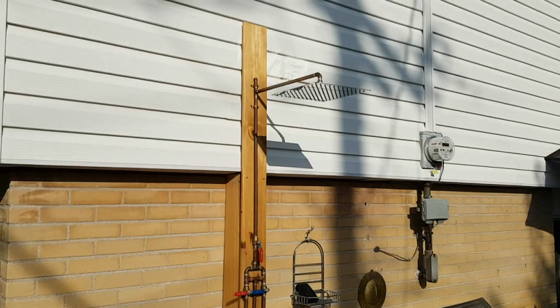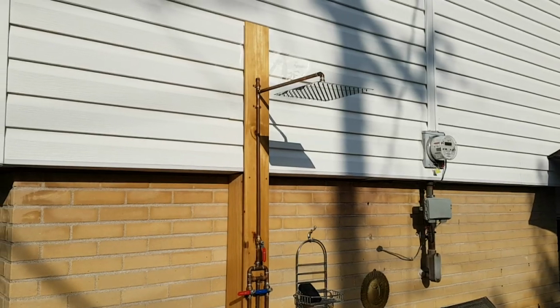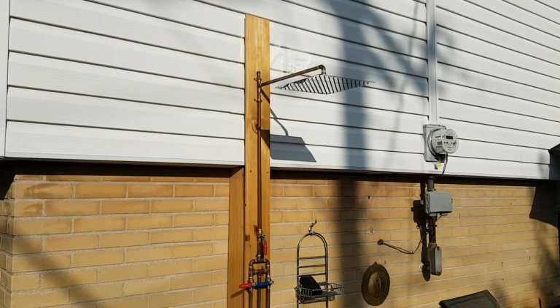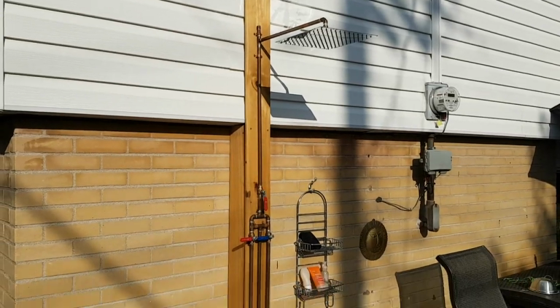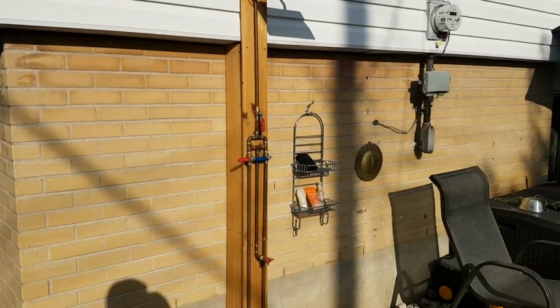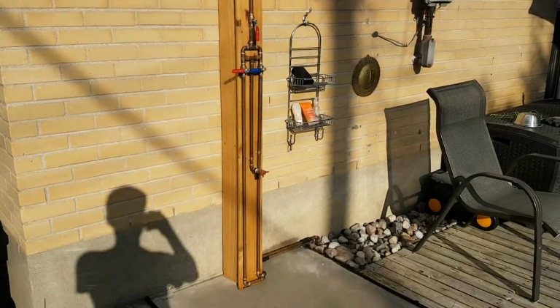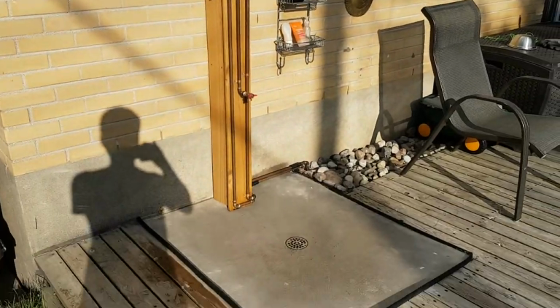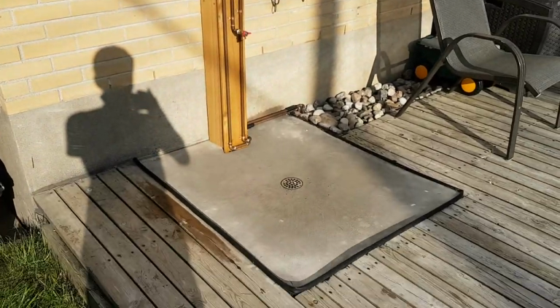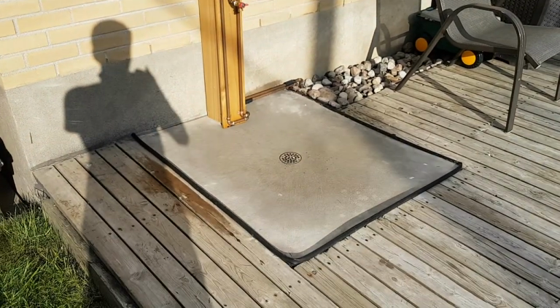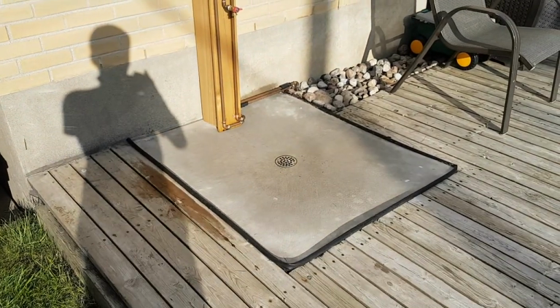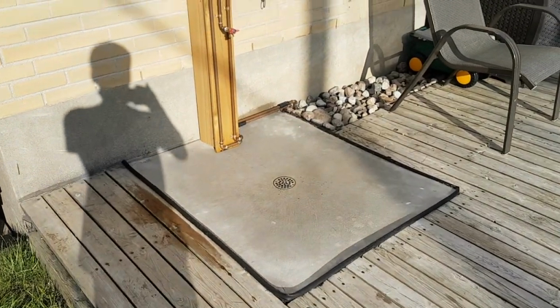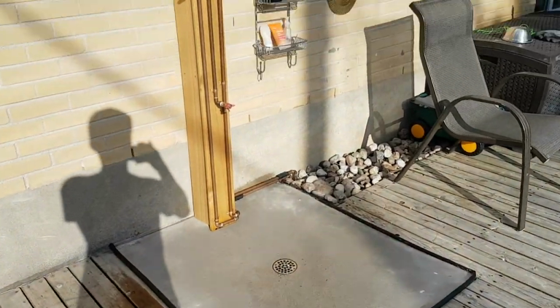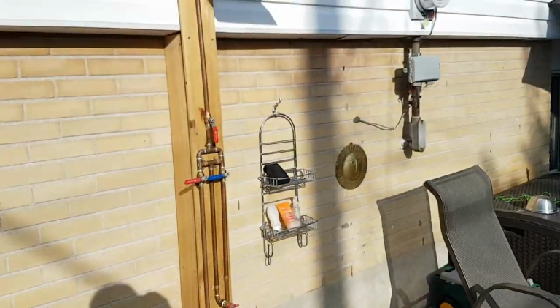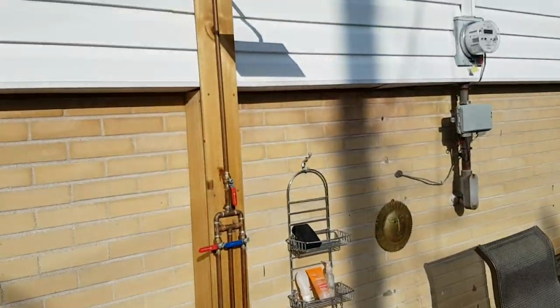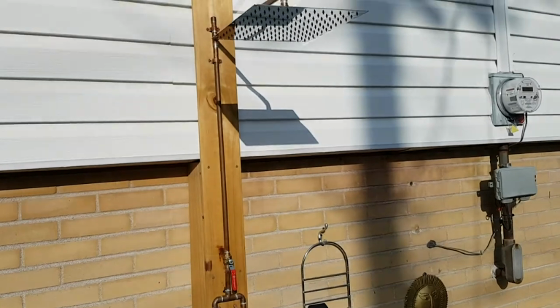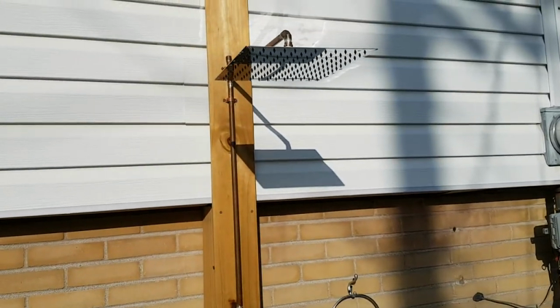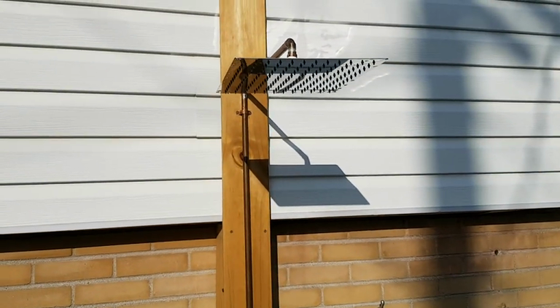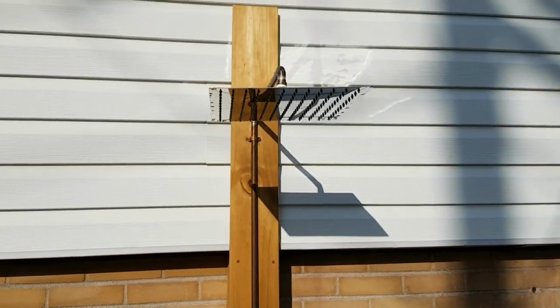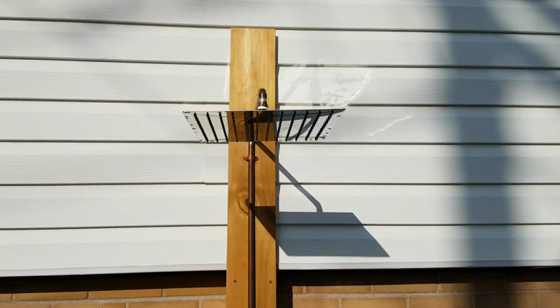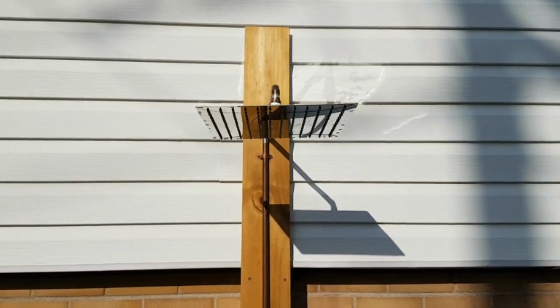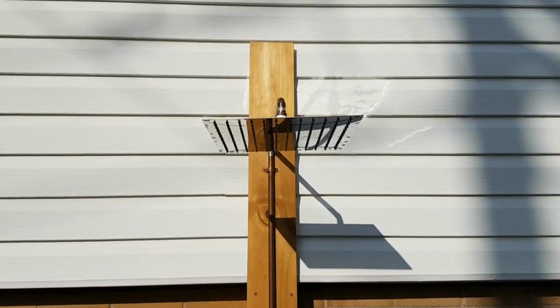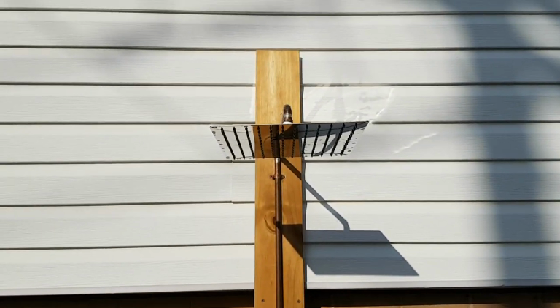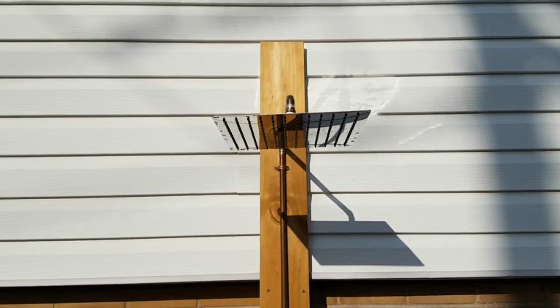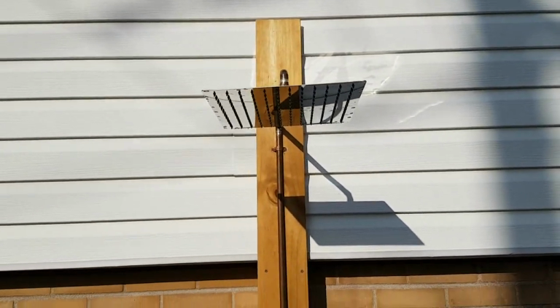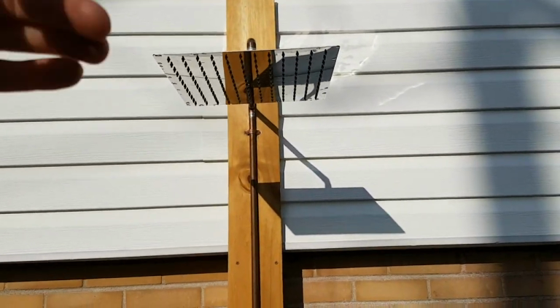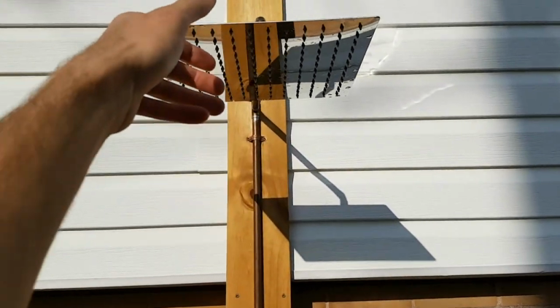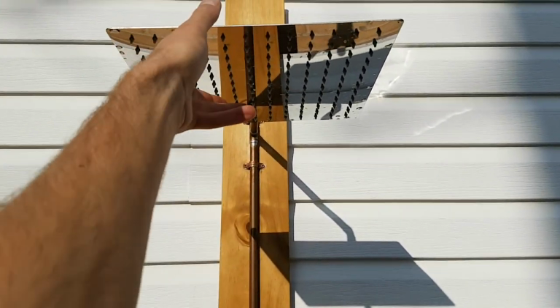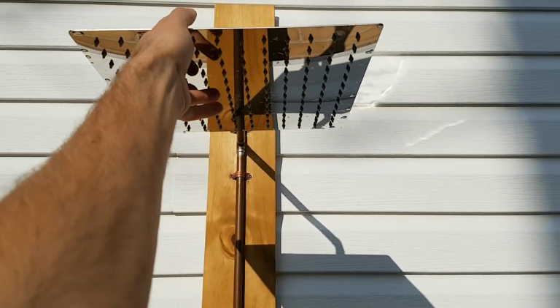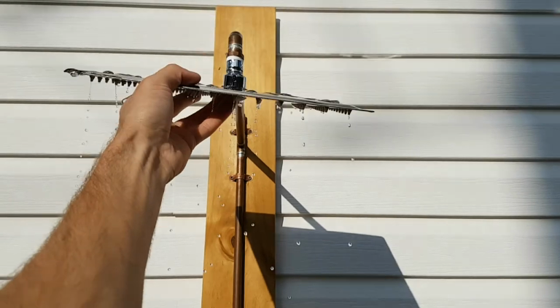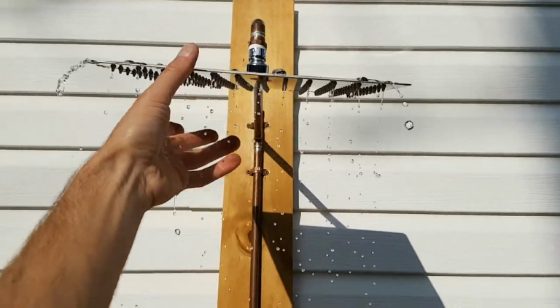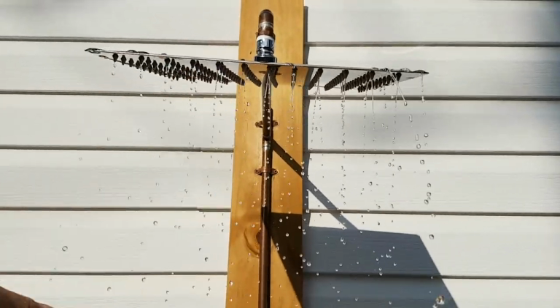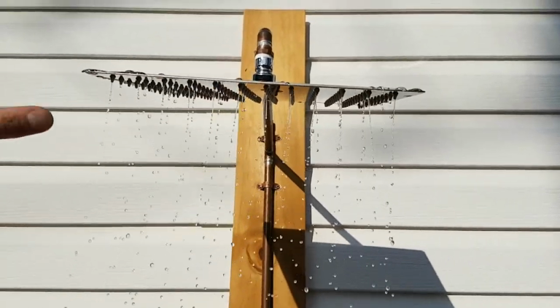And there we are, the finished product. I put on one of these big rain shower heads — China special, about 10 bucks US. It's actually quite nice.